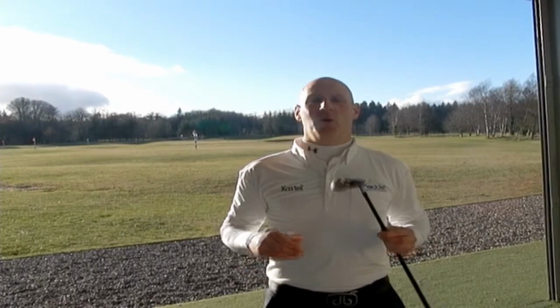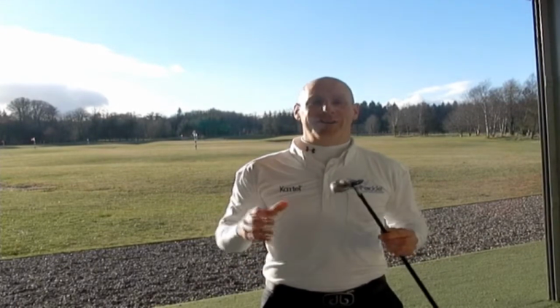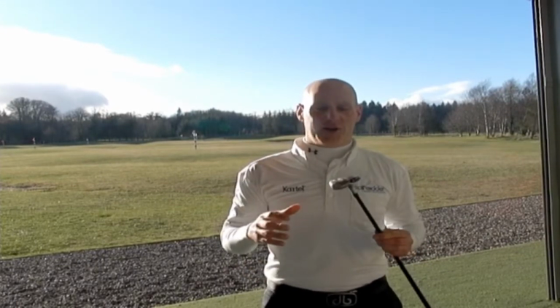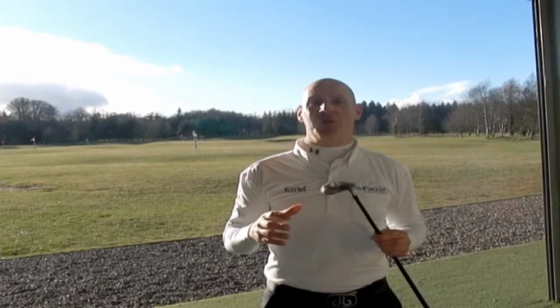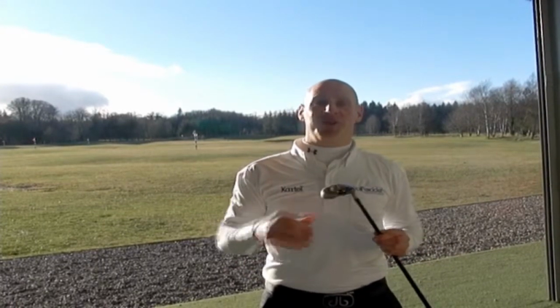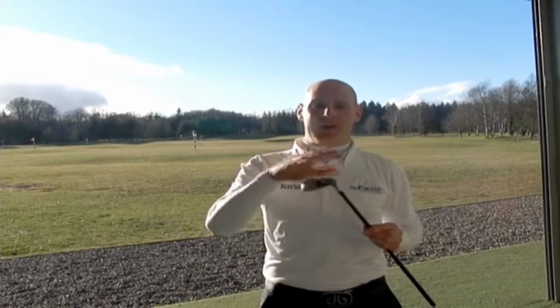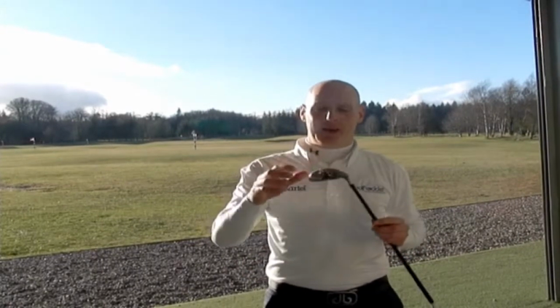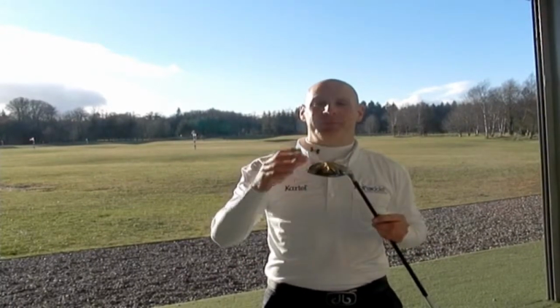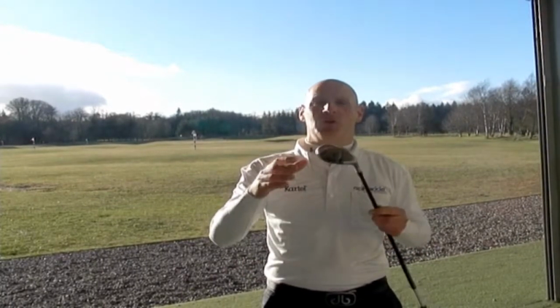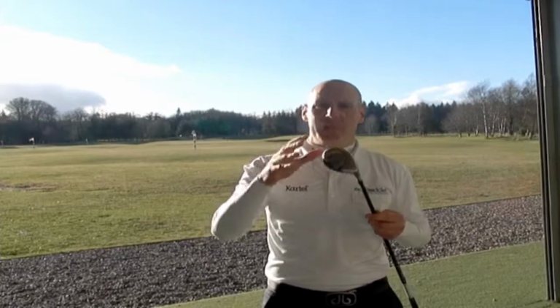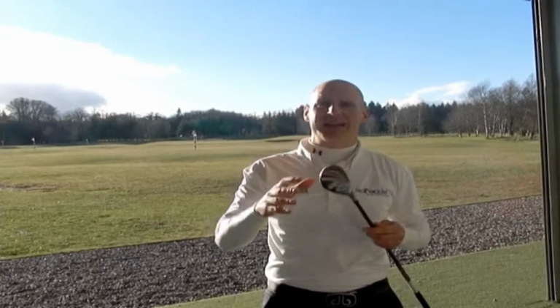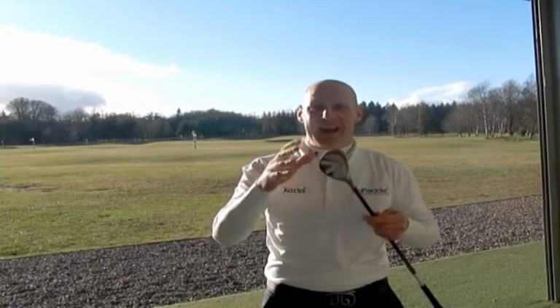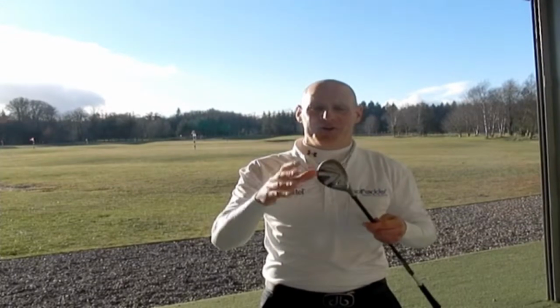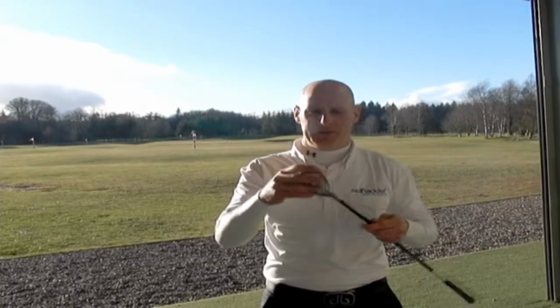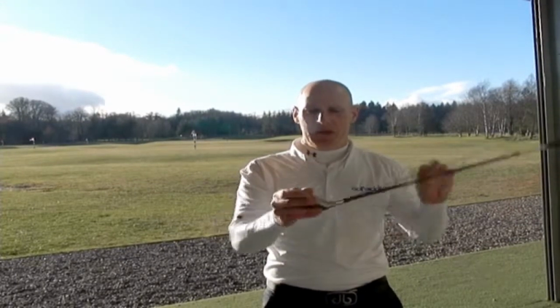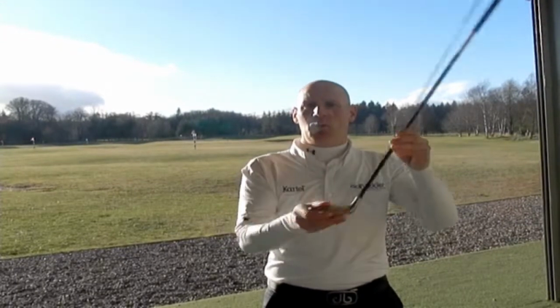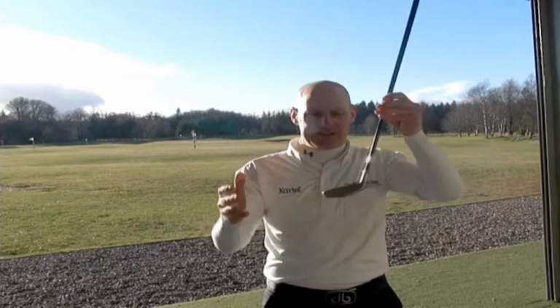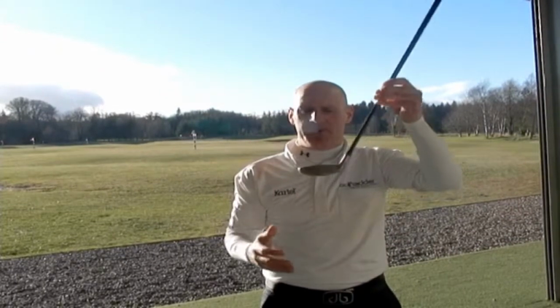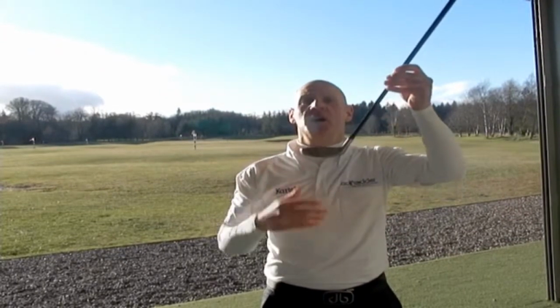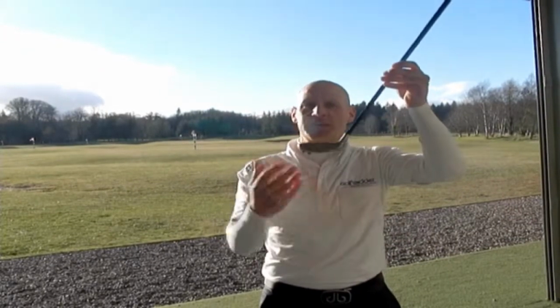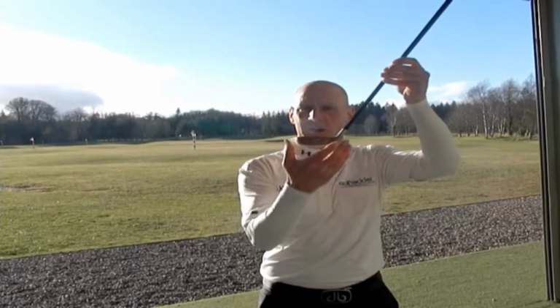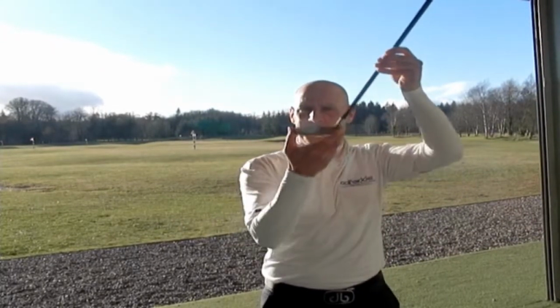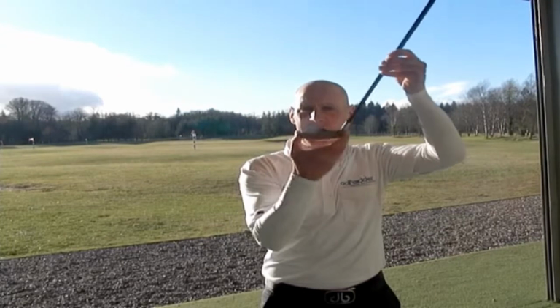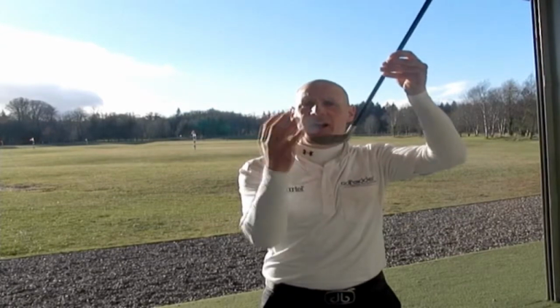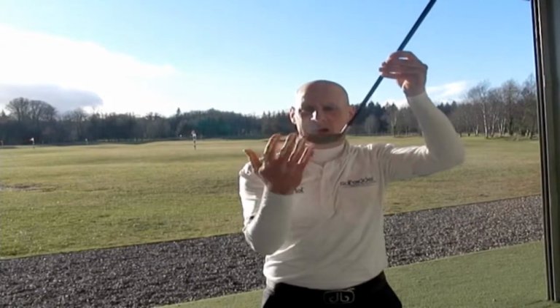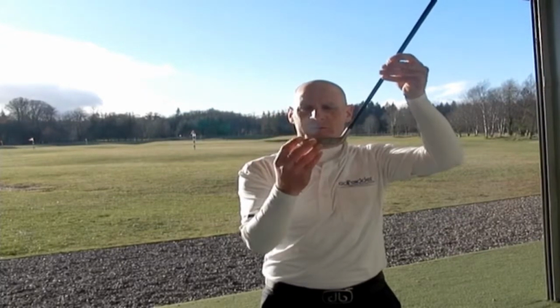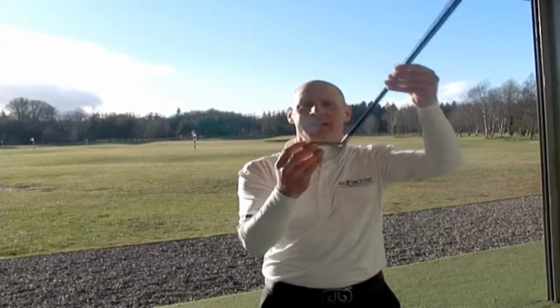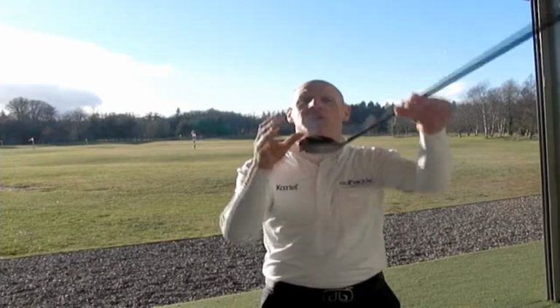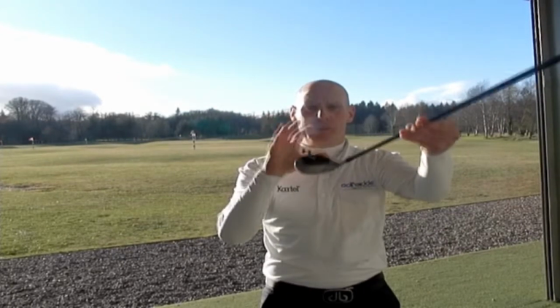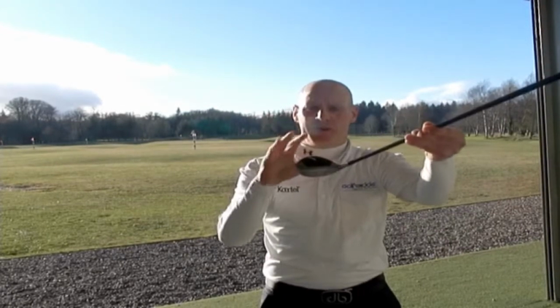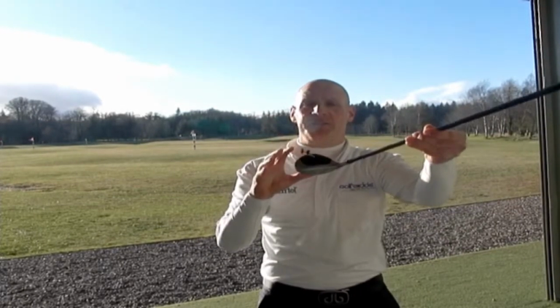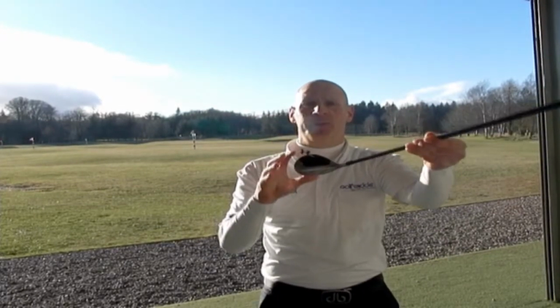We're here at the Lockhearn Golf Resort and today we're looking at the Mizuno JPX 800 Hybrid. First of all, it has a very big forgiving face. It's also bigger than the average hybrid.